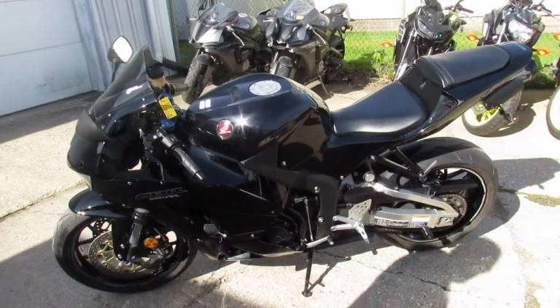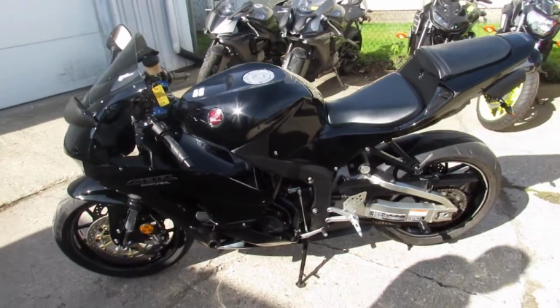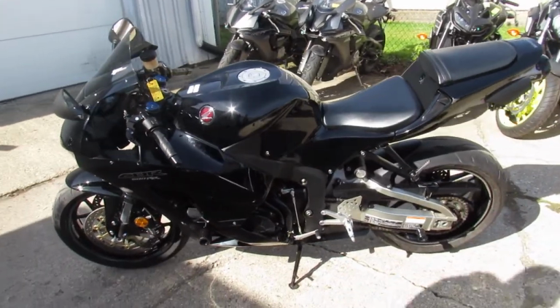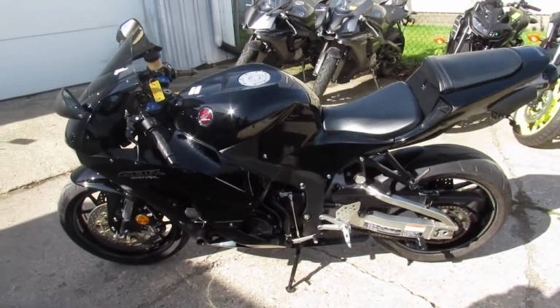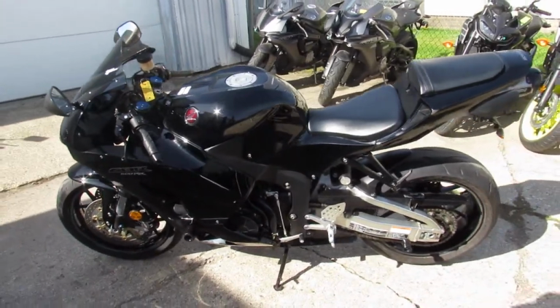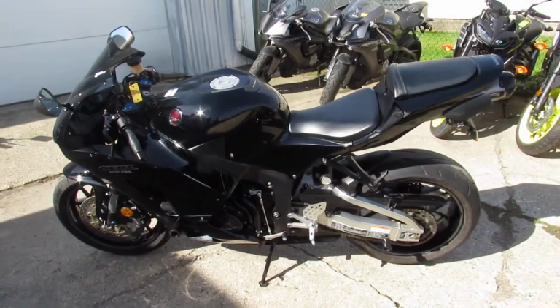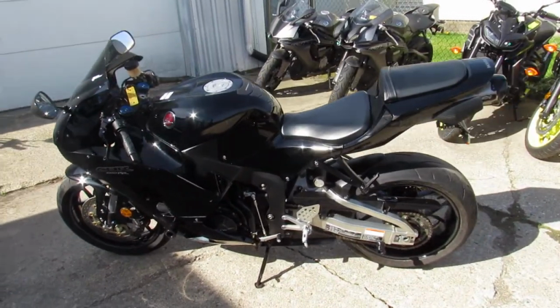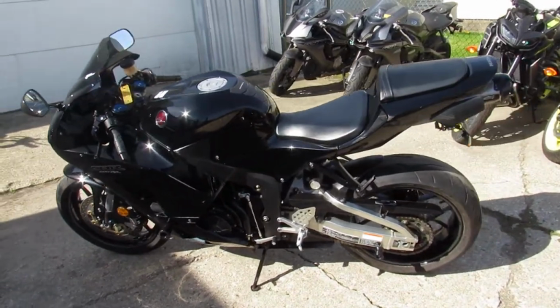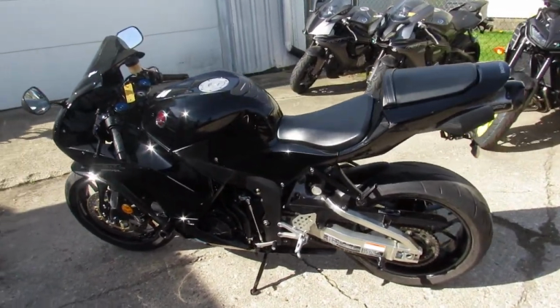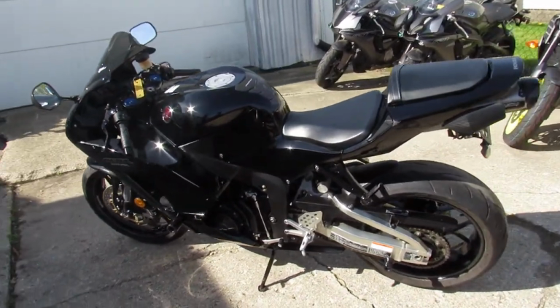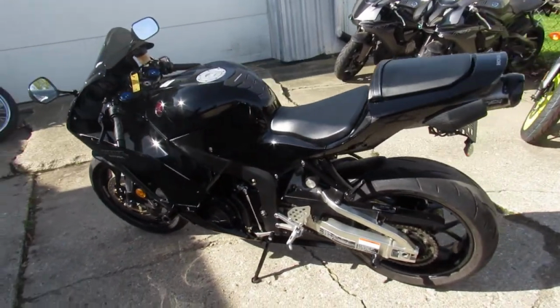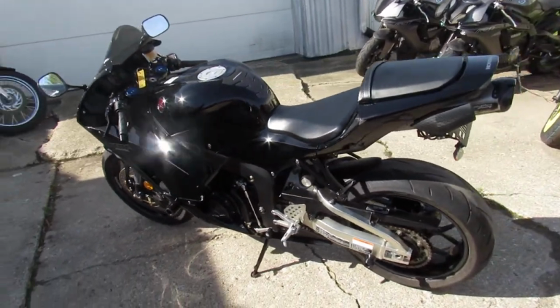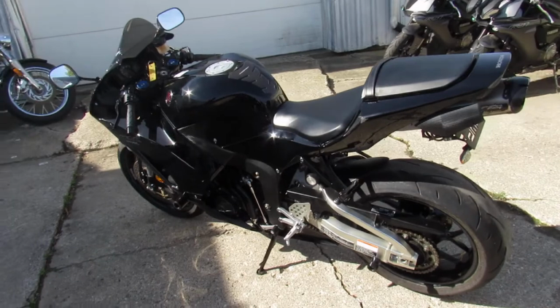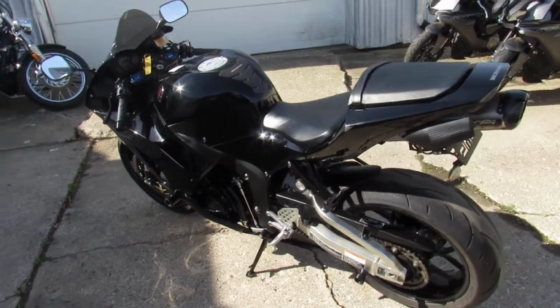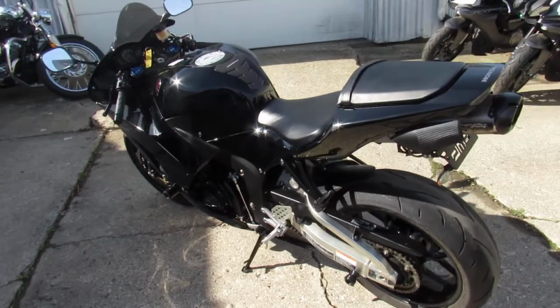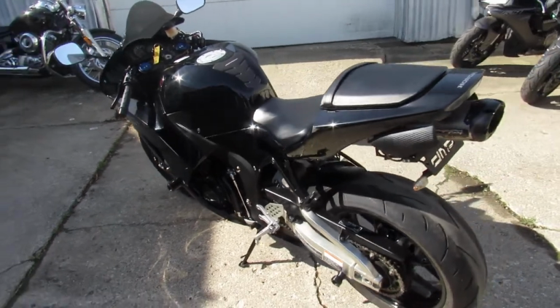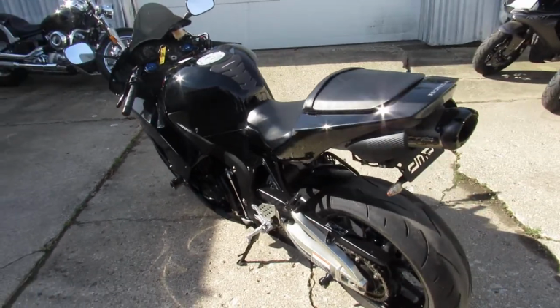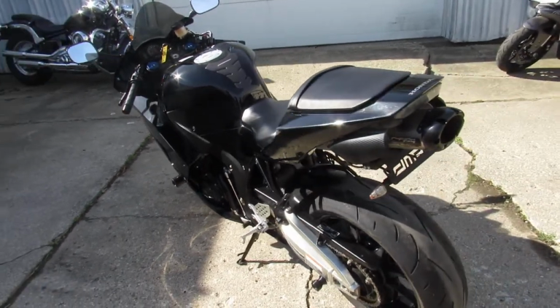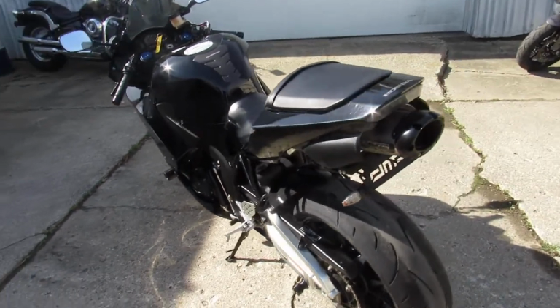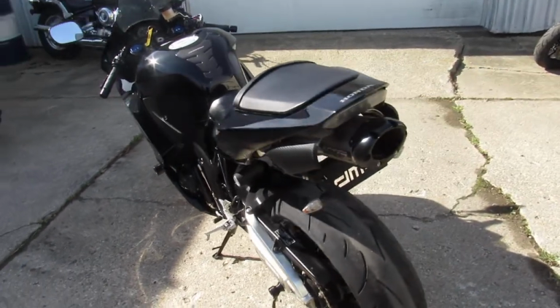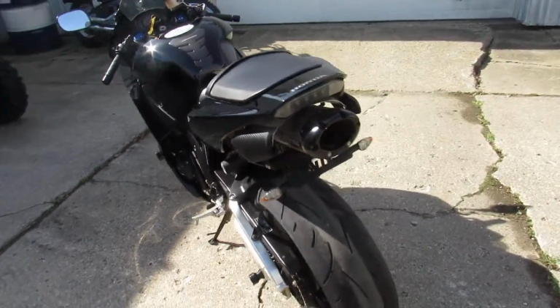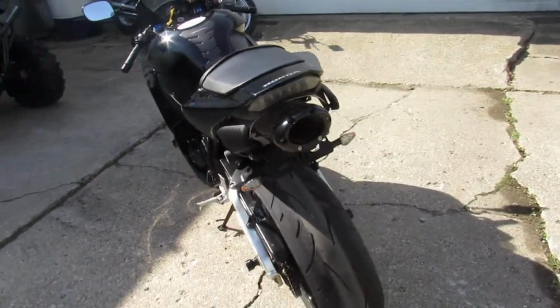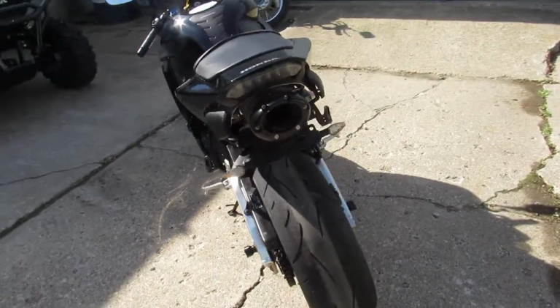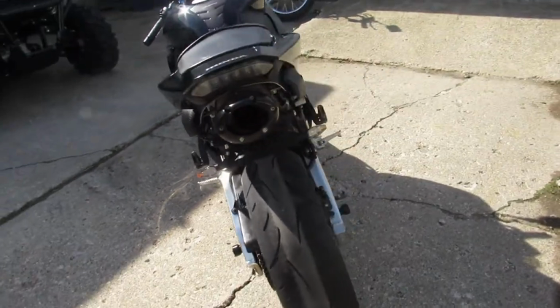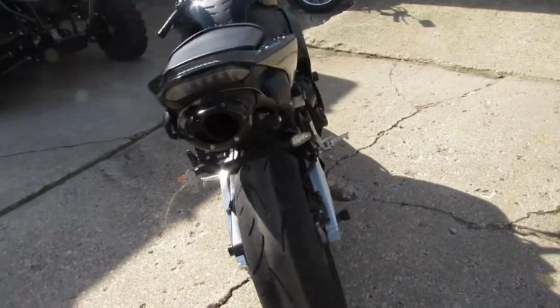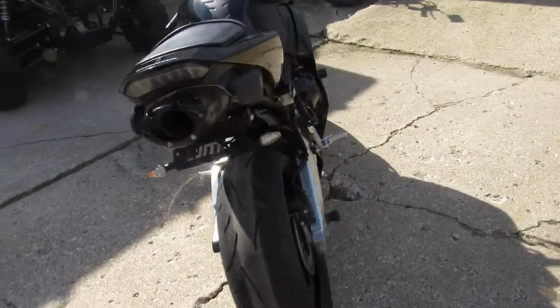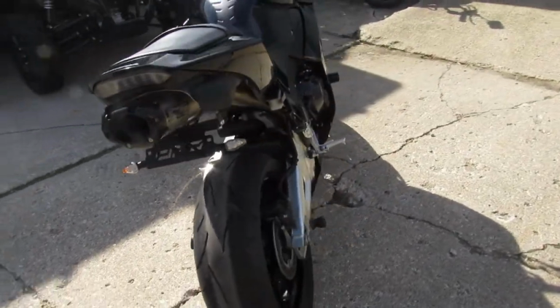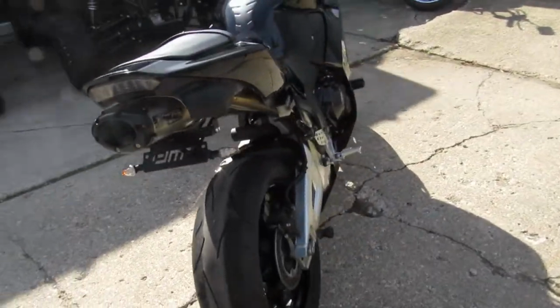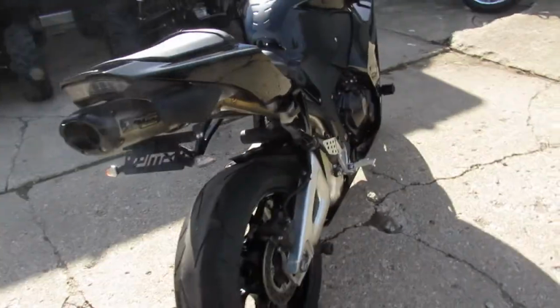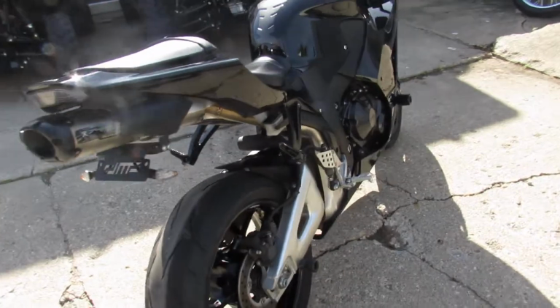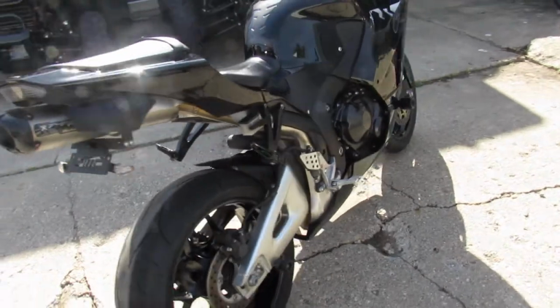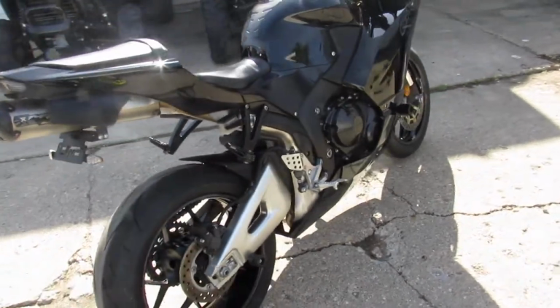2015 CBR600RR, 2,305 miles, $79.99. This one won't be here long and it's done up right. Visit our website at ApprovalPowerSports.com.